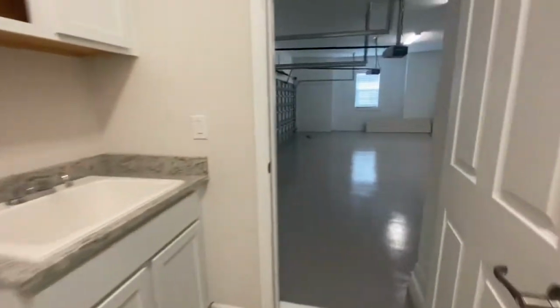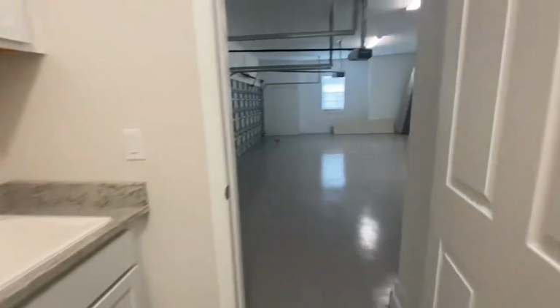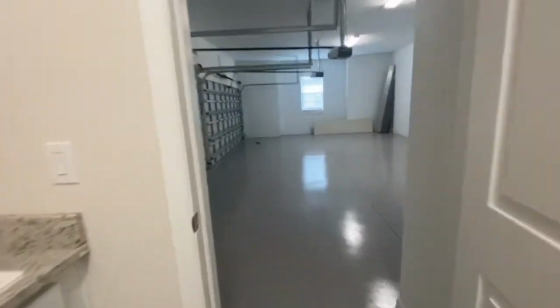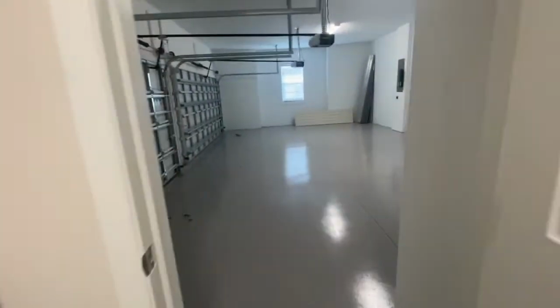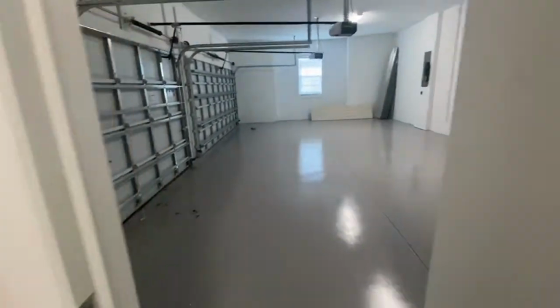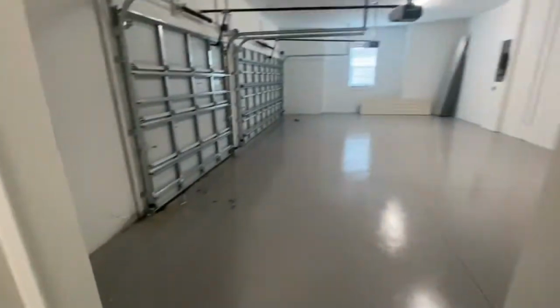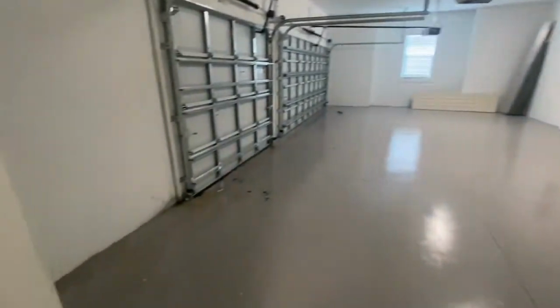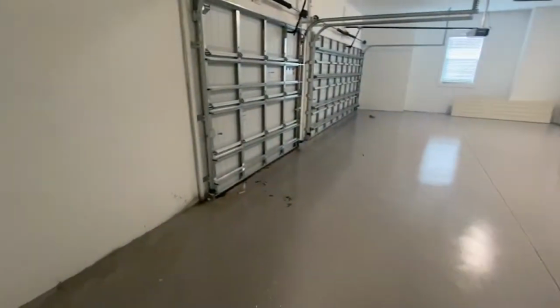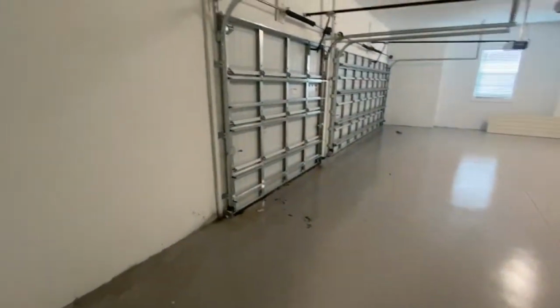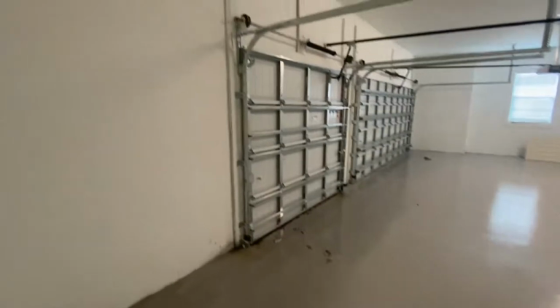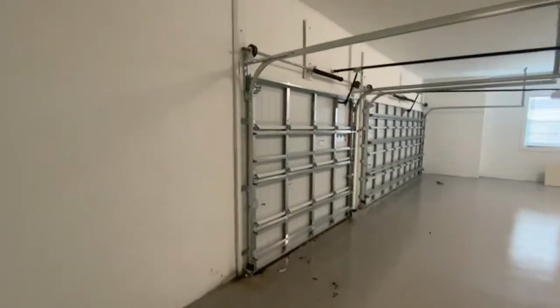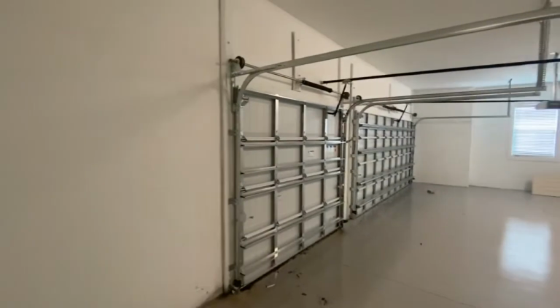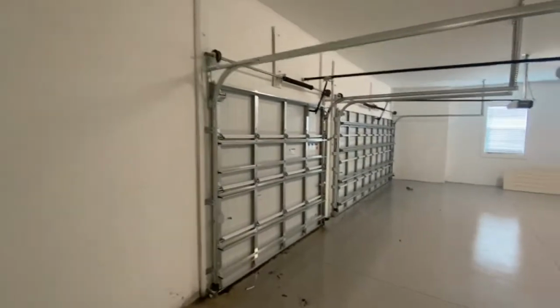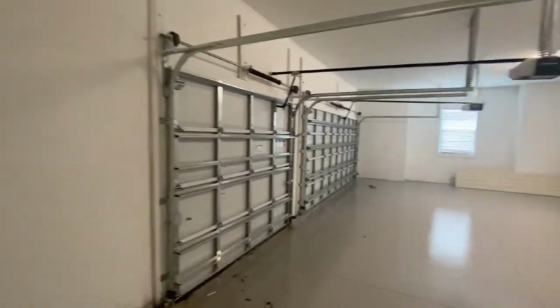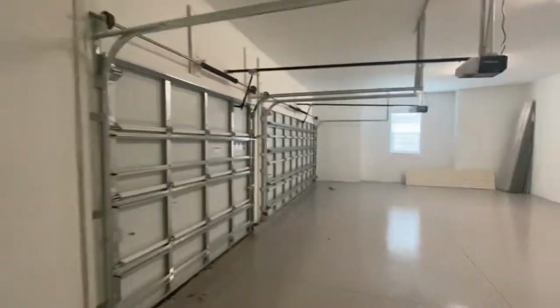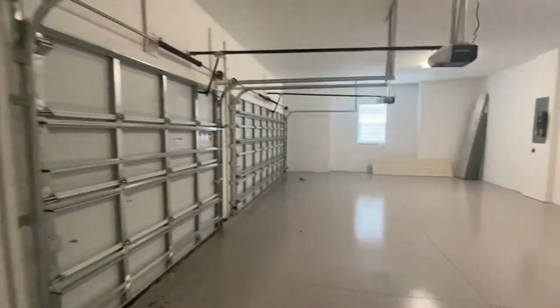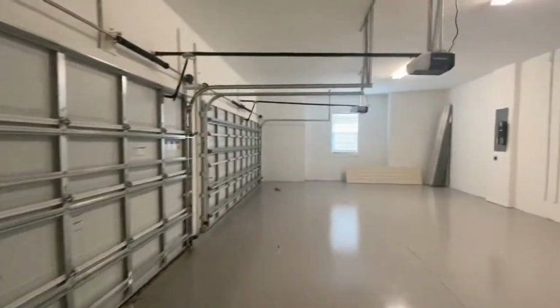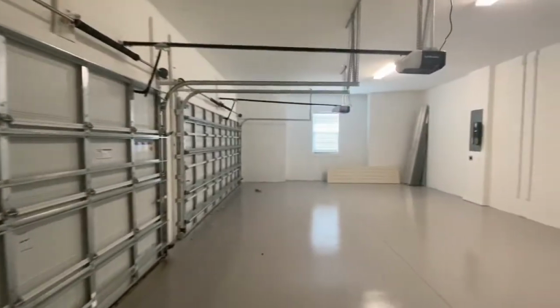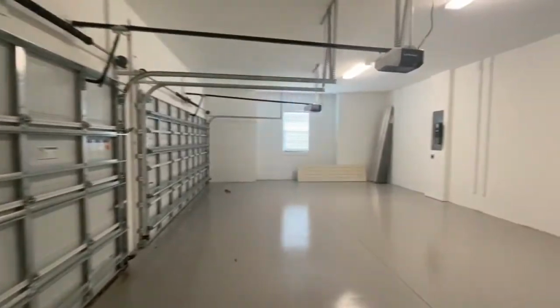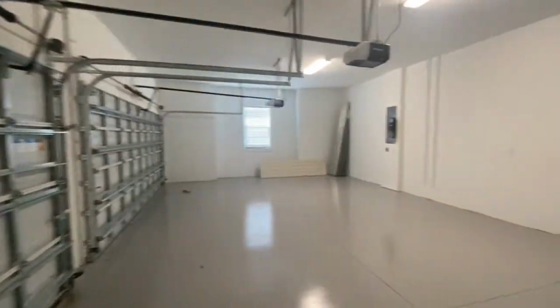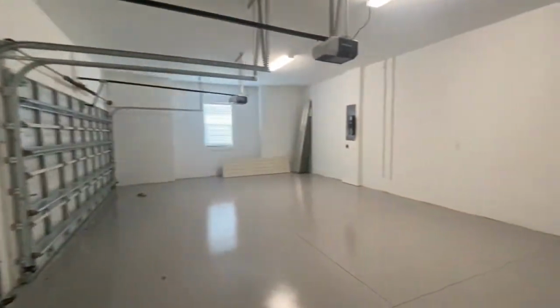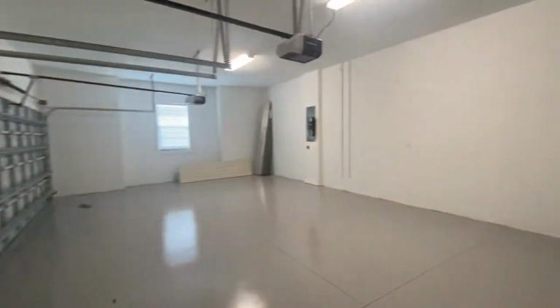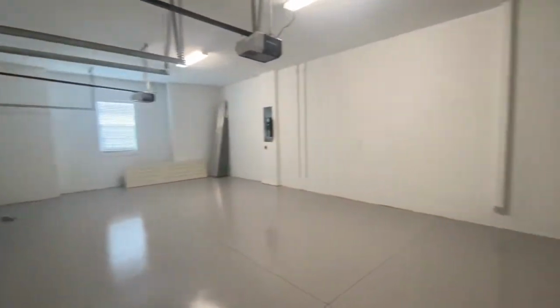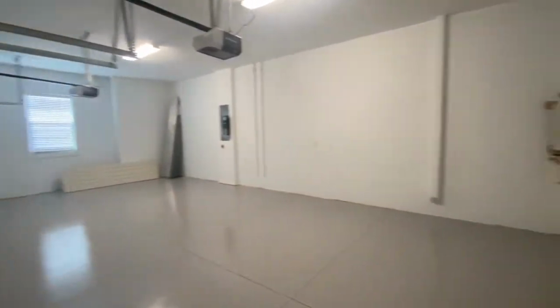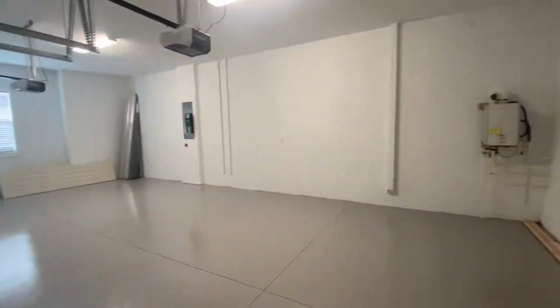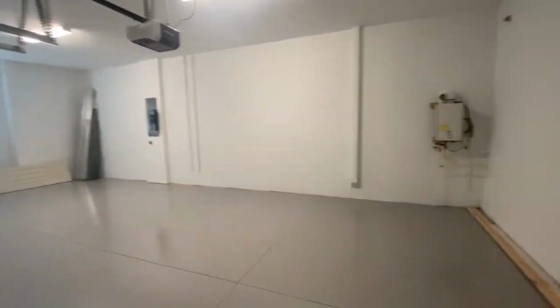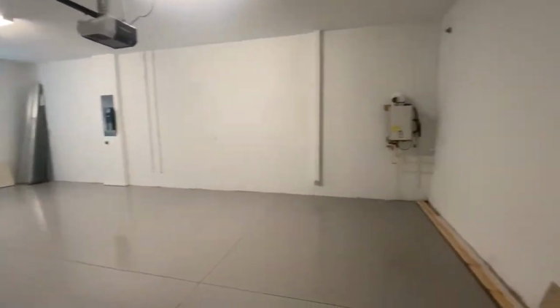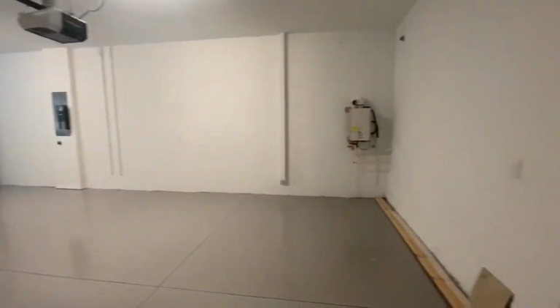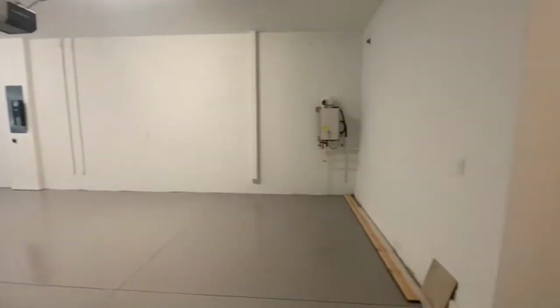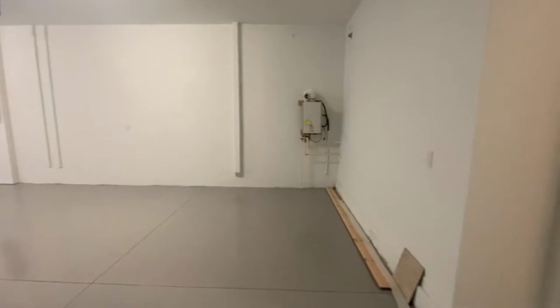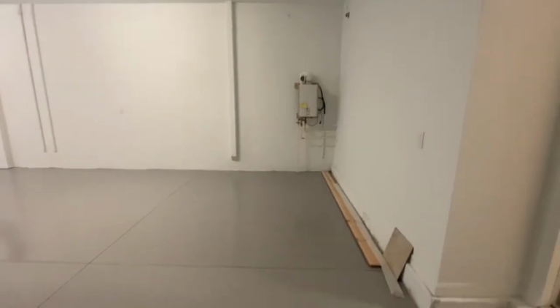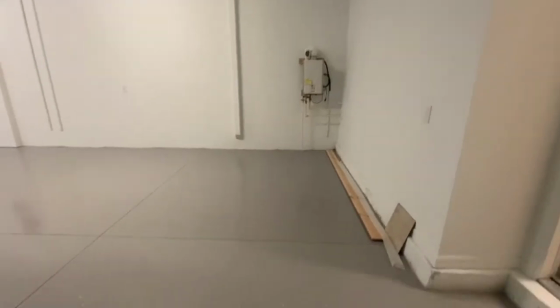Guest bedroom here — washer and dryer still to be installed. And the best part of the house — this massive three-car garage. Tankless water heater included.